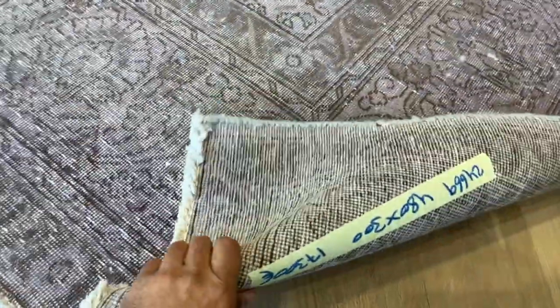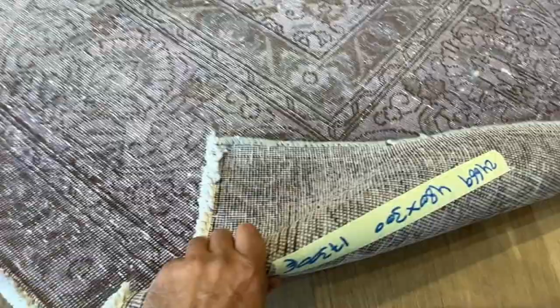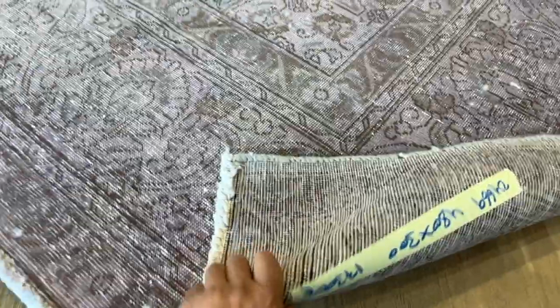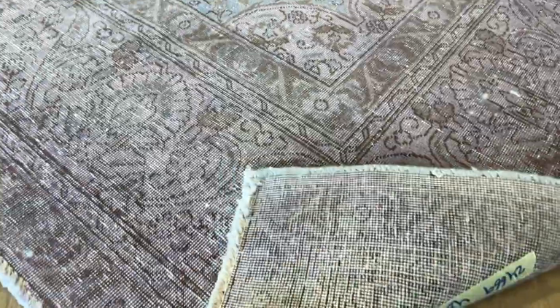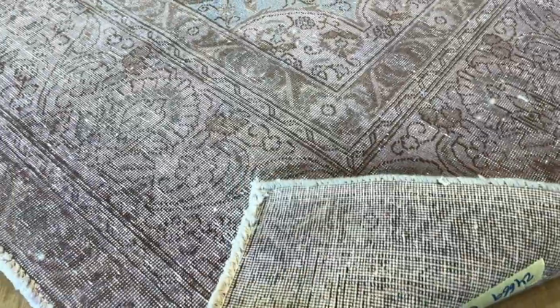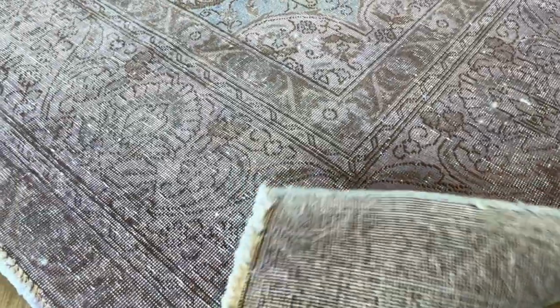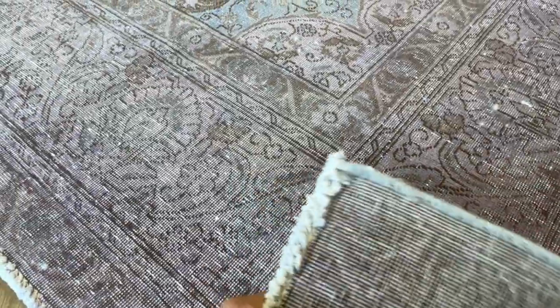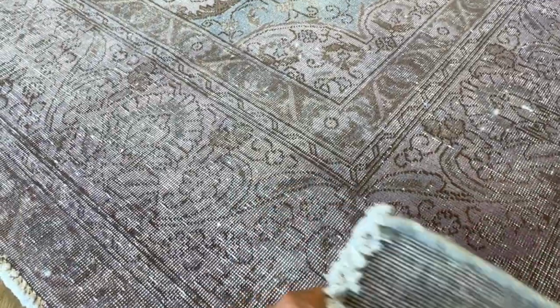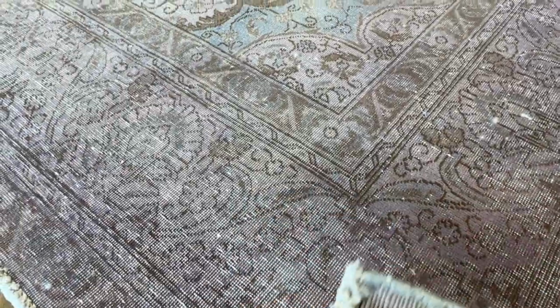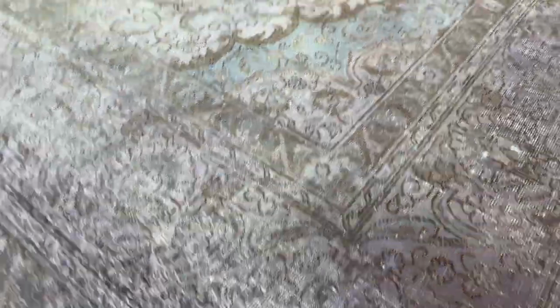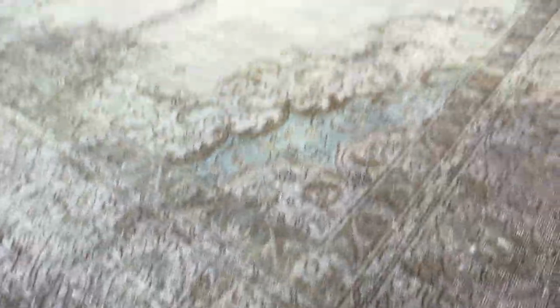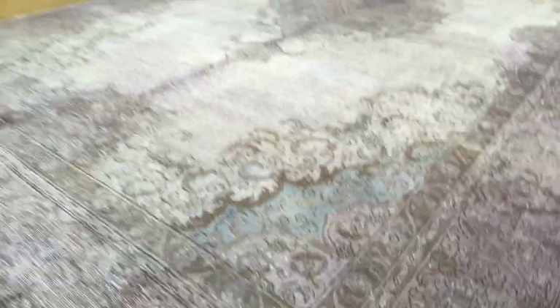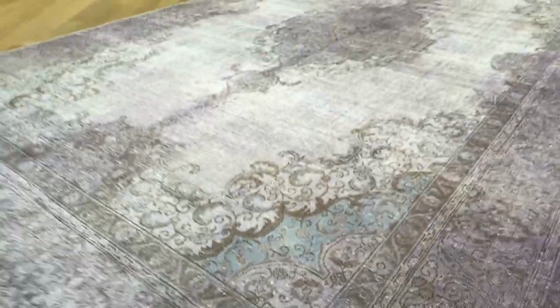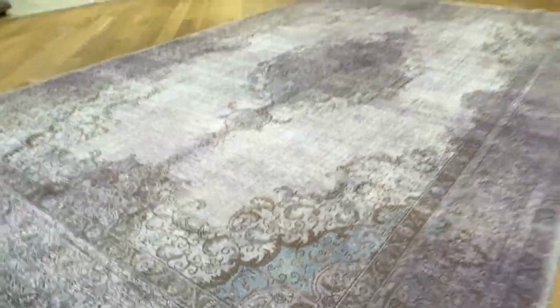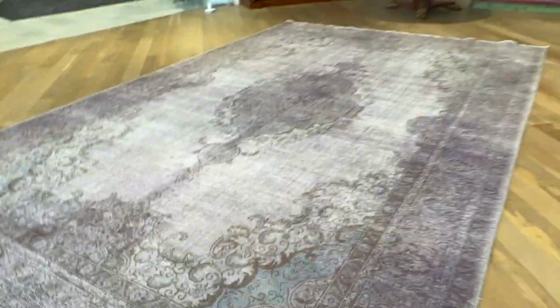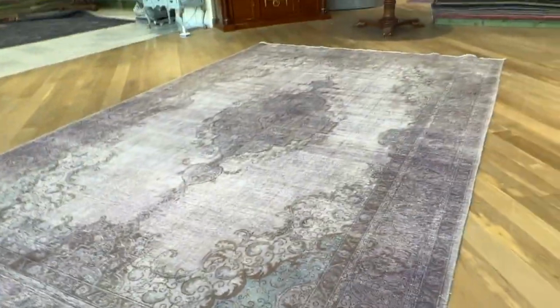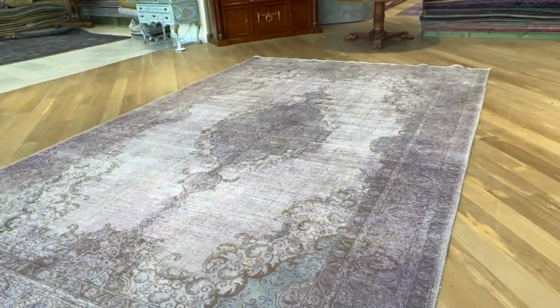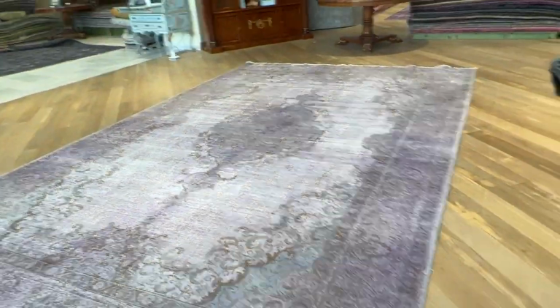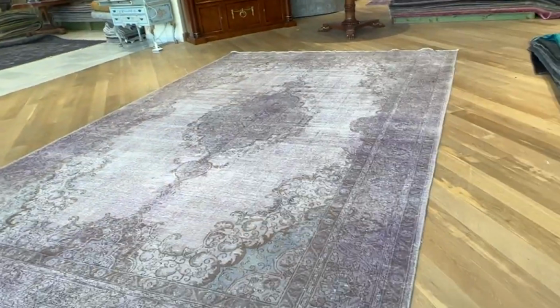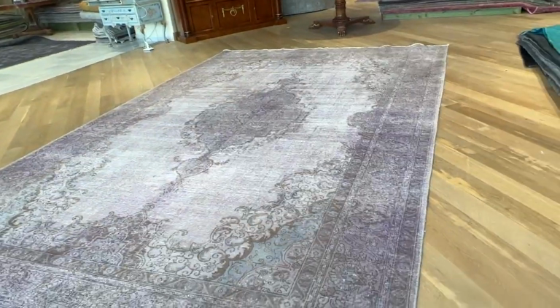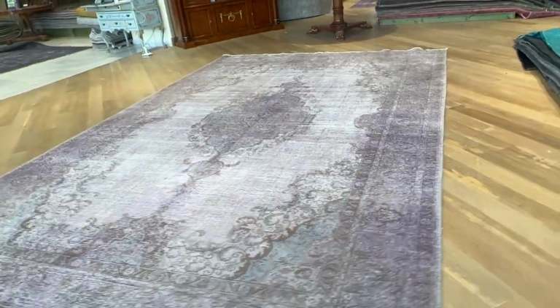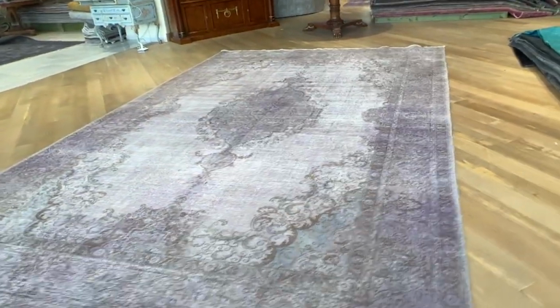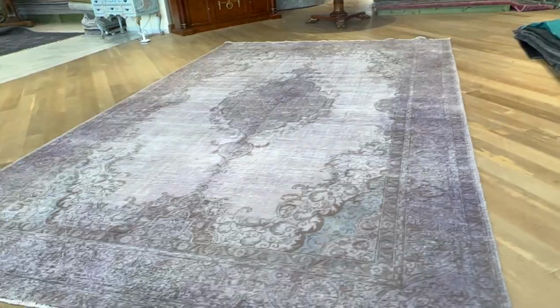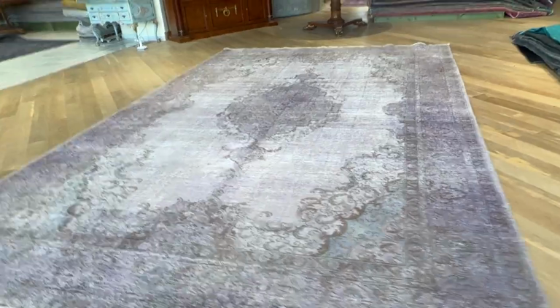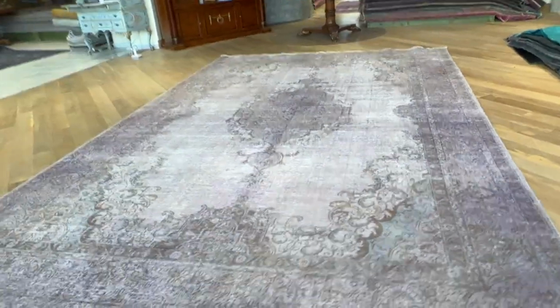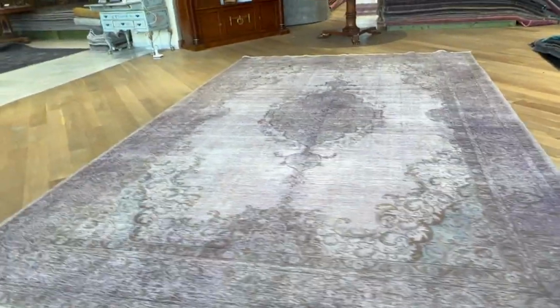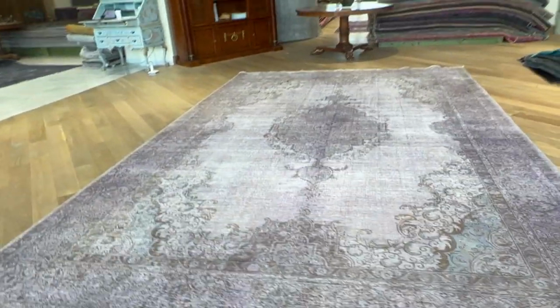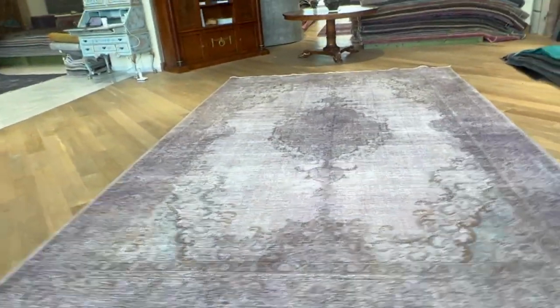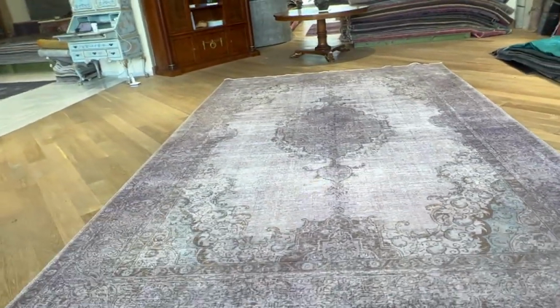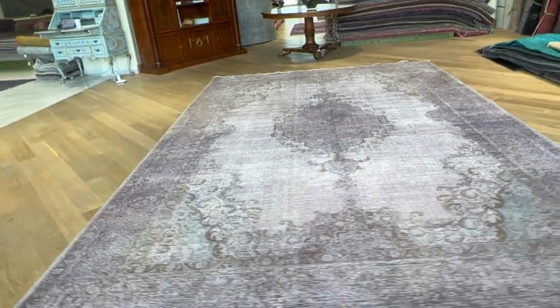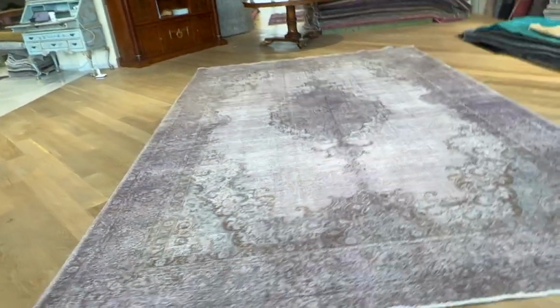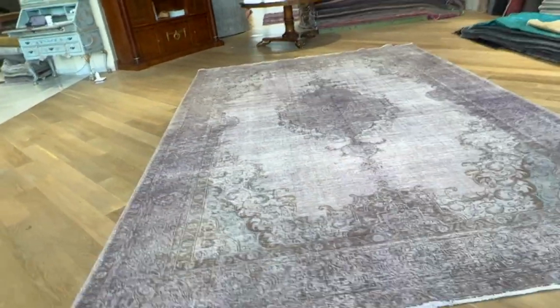It's an extremely high quality Persian handmade carpet. This is a carpet that was made to last a lifetime. No quality issues whatsoever for this carpet.